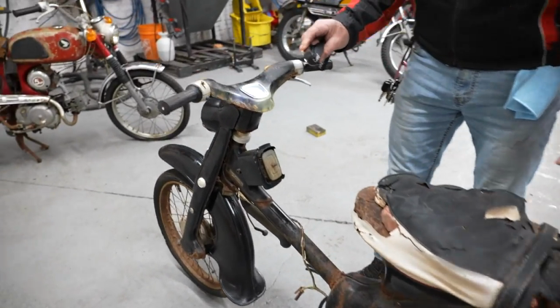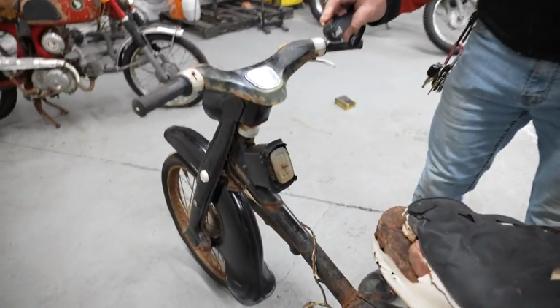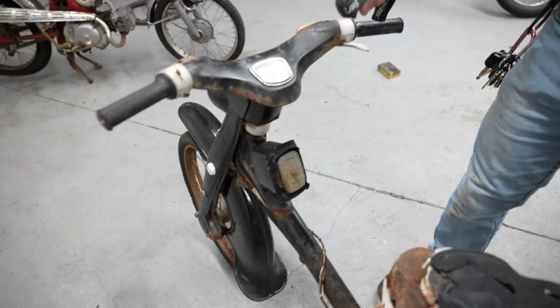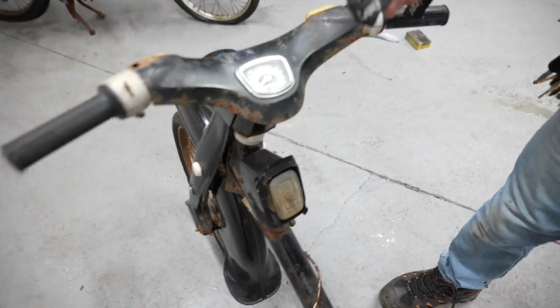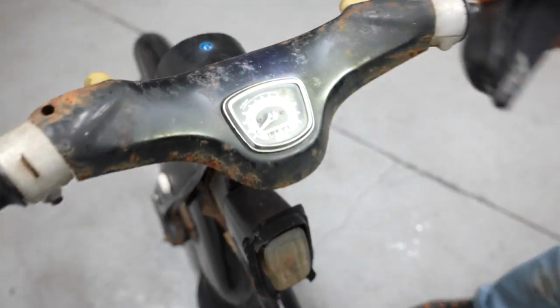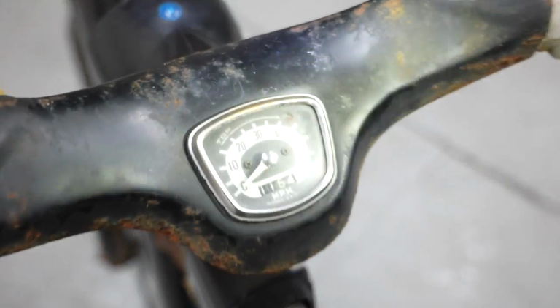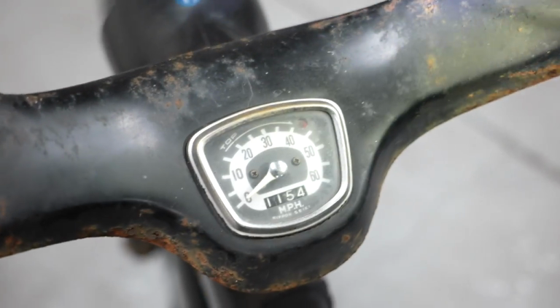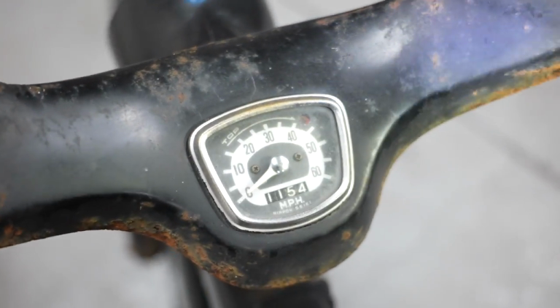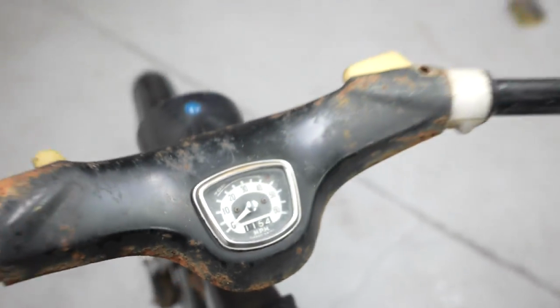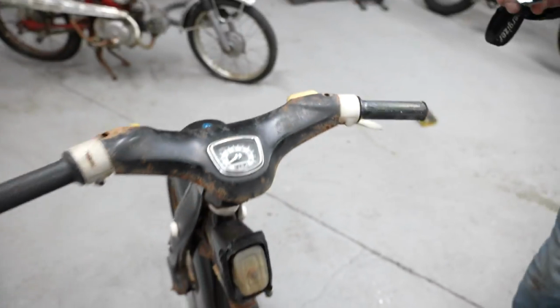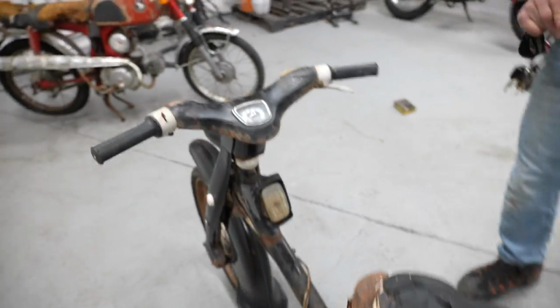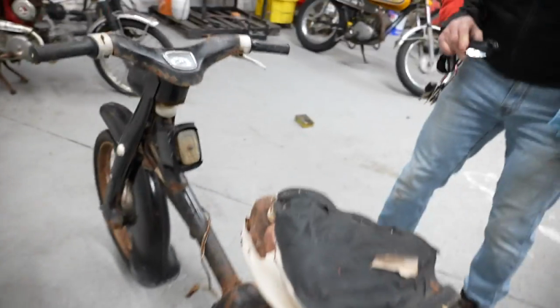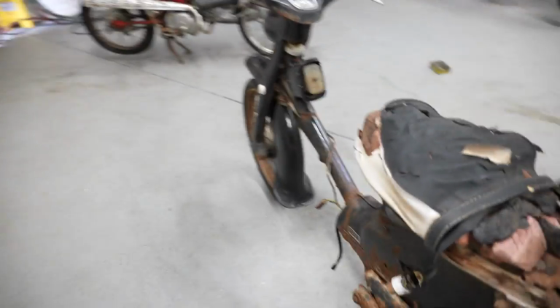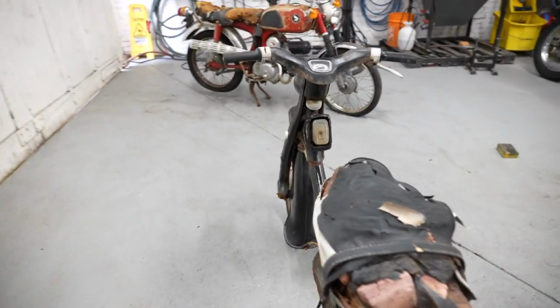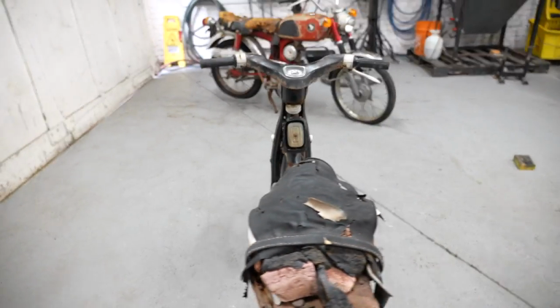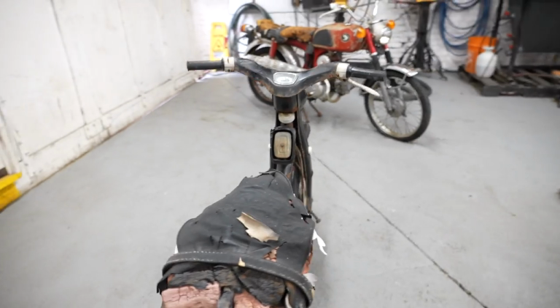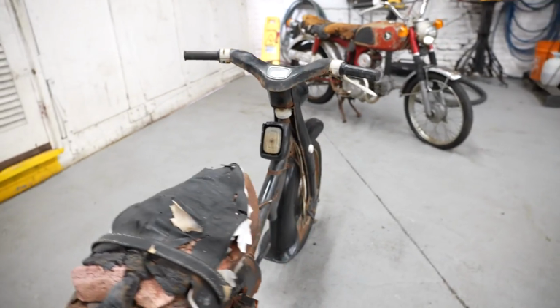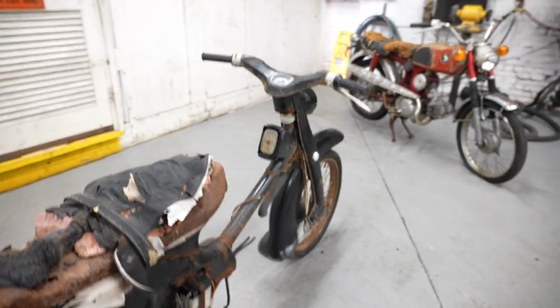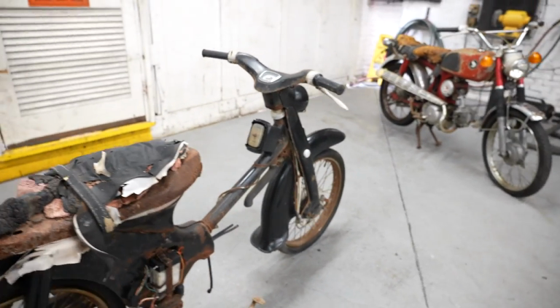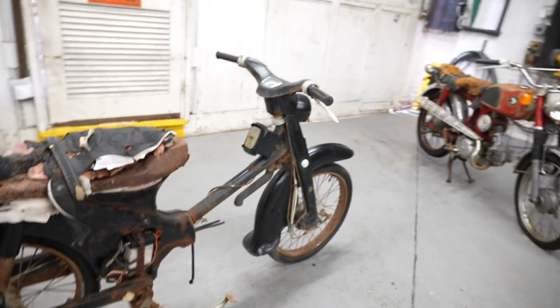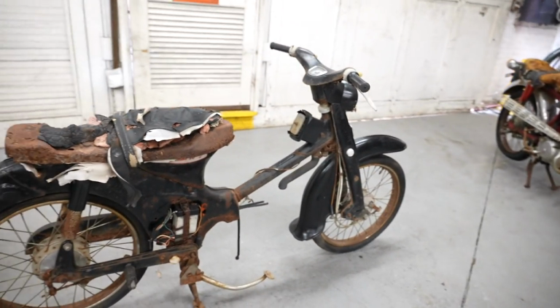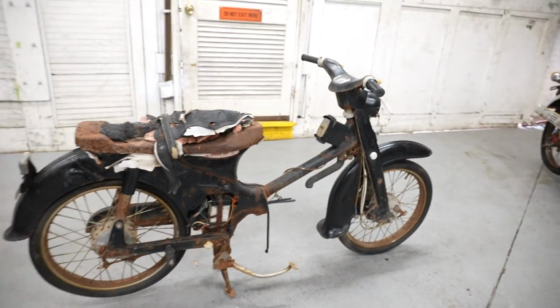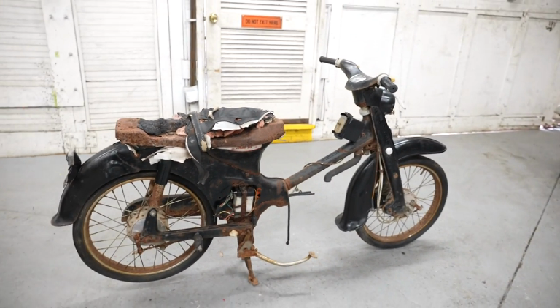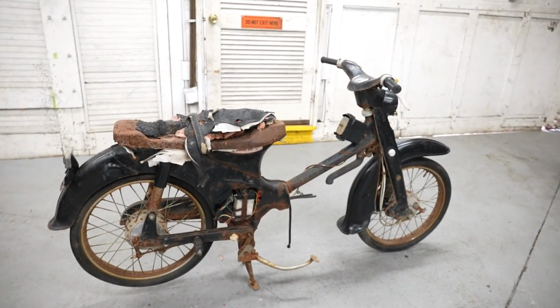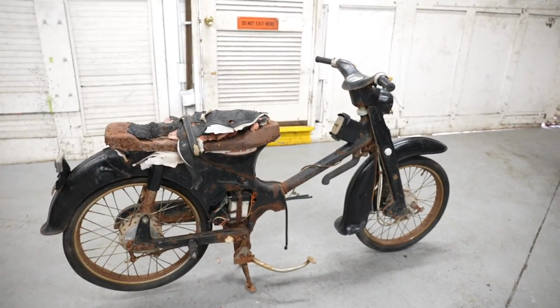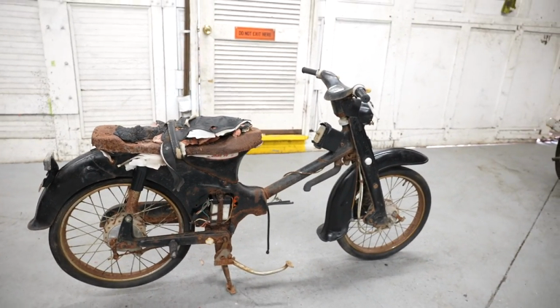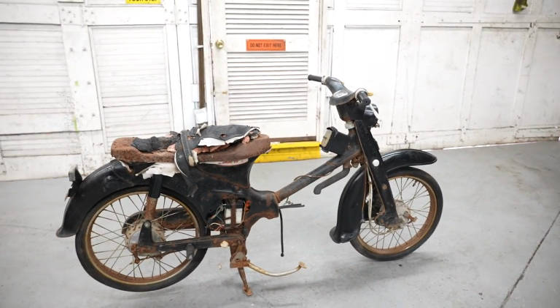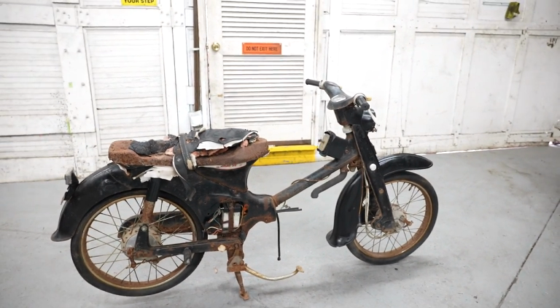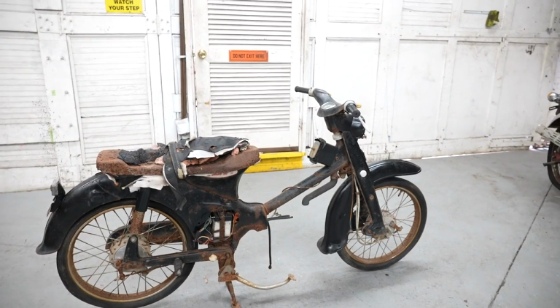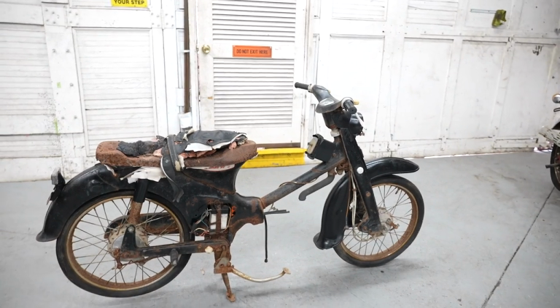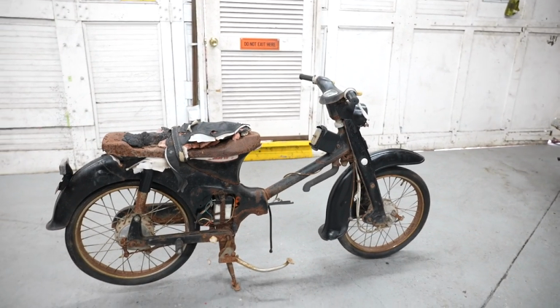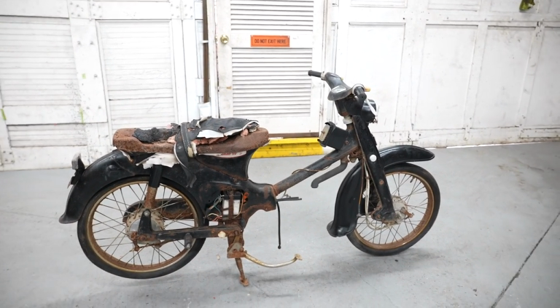Zoom in on that — the glass is still good on it. So if you're restoring one of these, take this thing down to the frame, sandblast the frame, get a new motor for it, some new Michelin tires, which are like $18 a piece, and you're good to go.